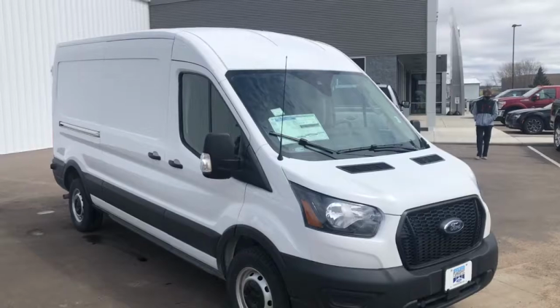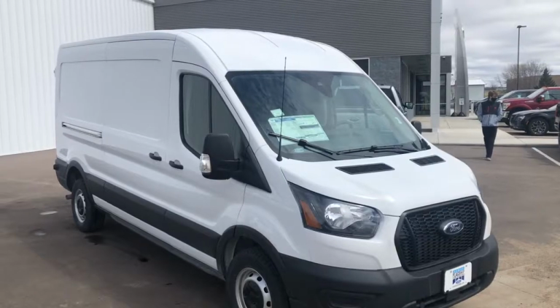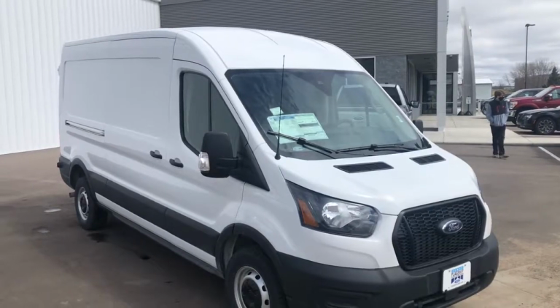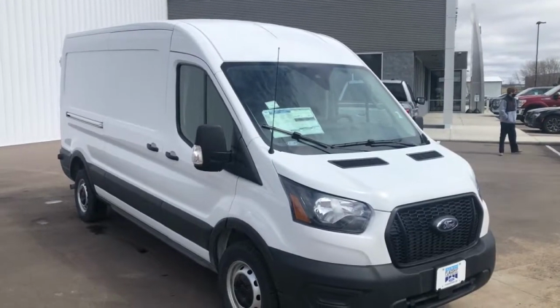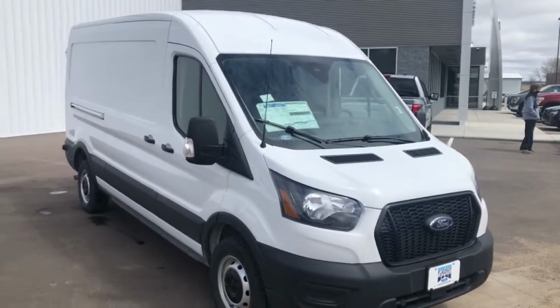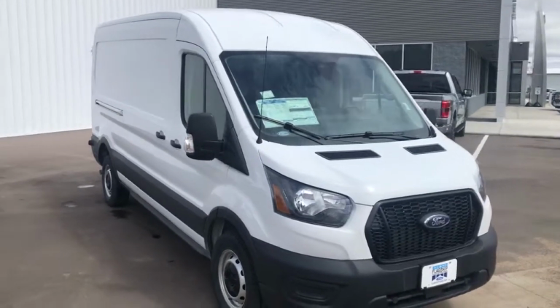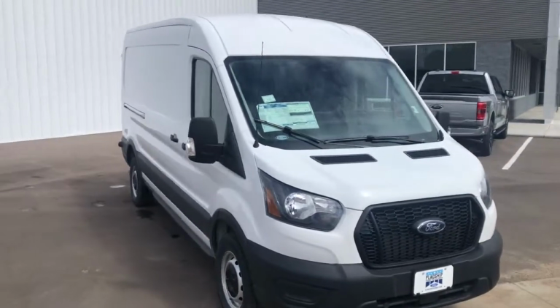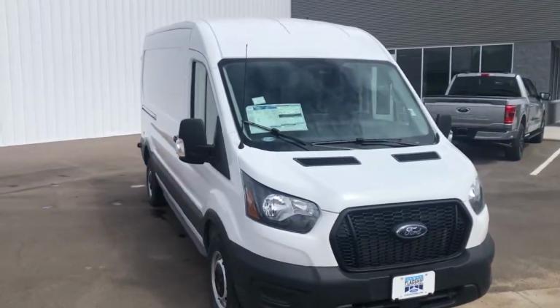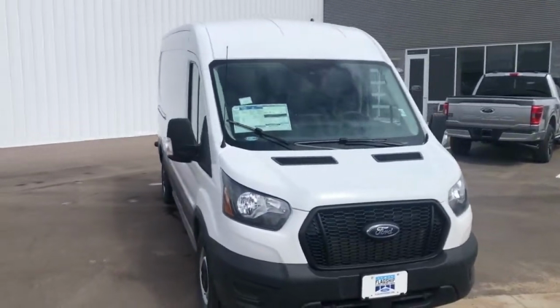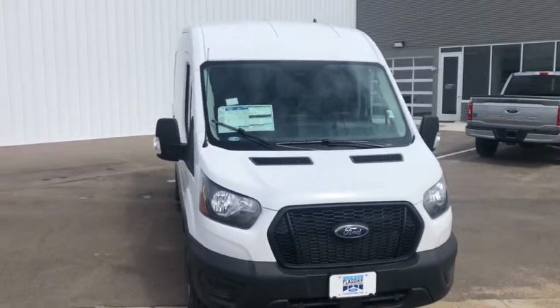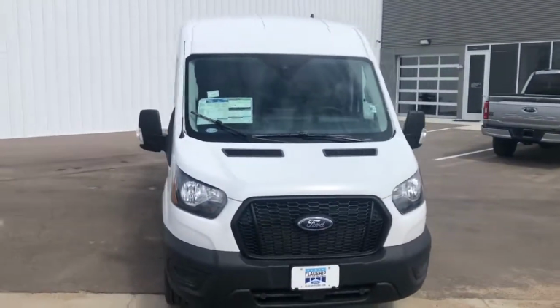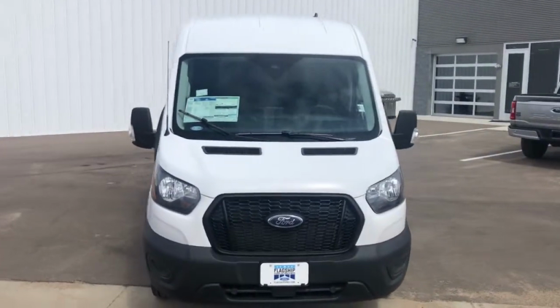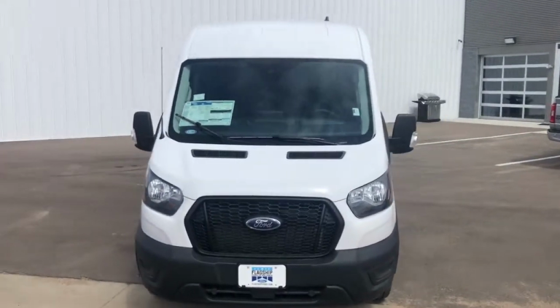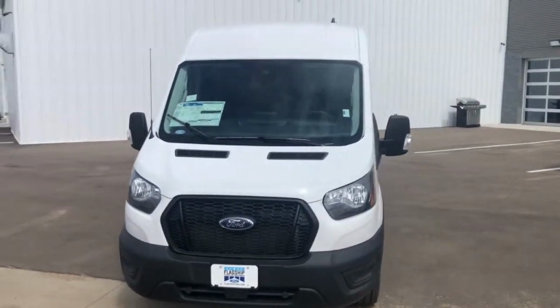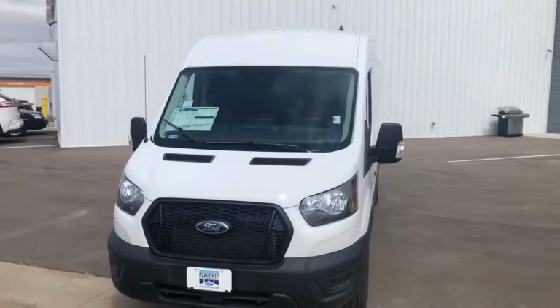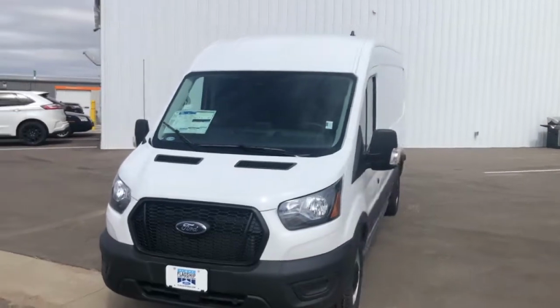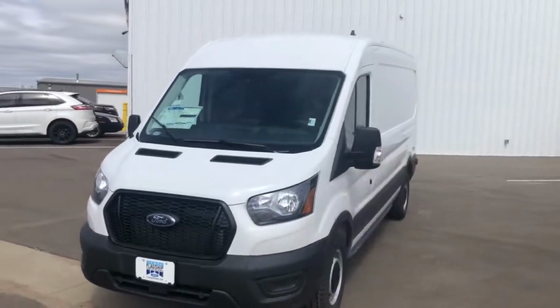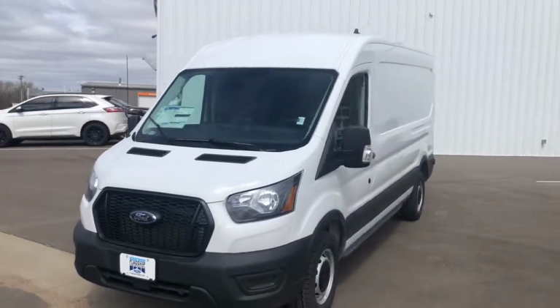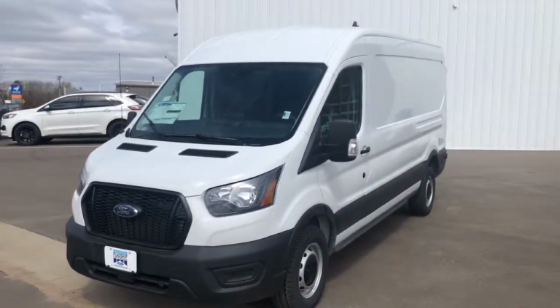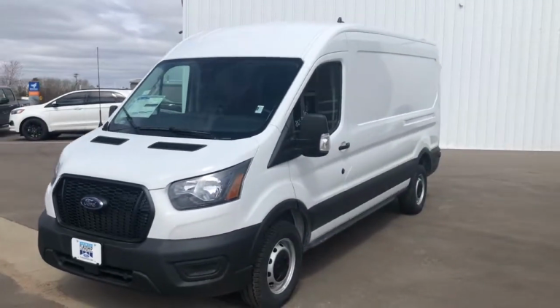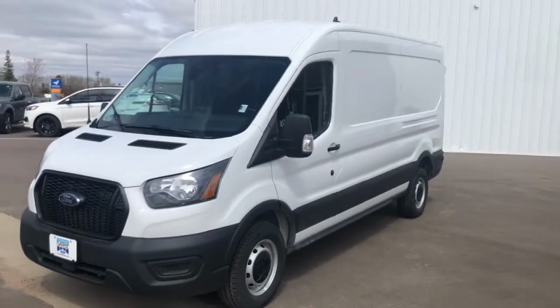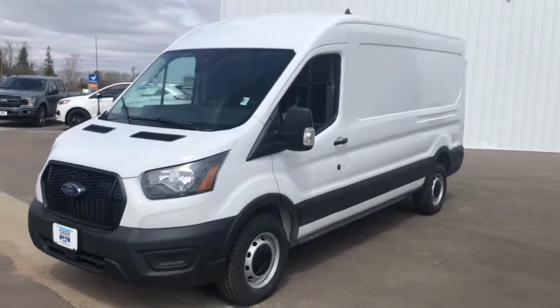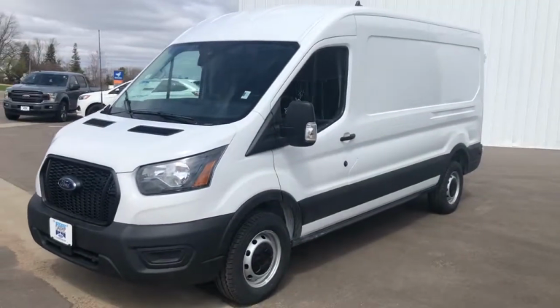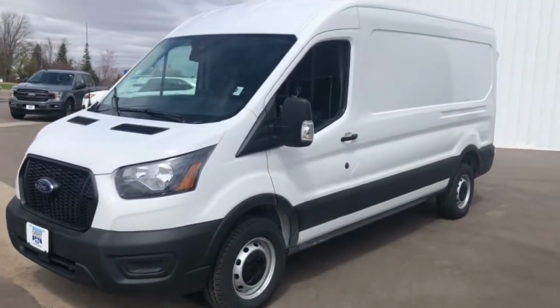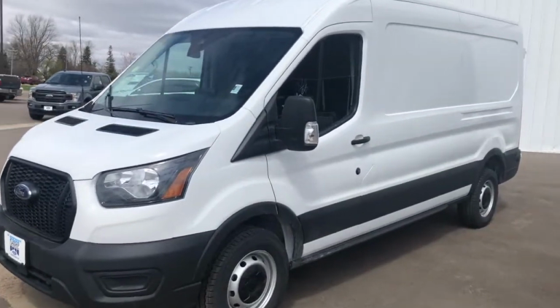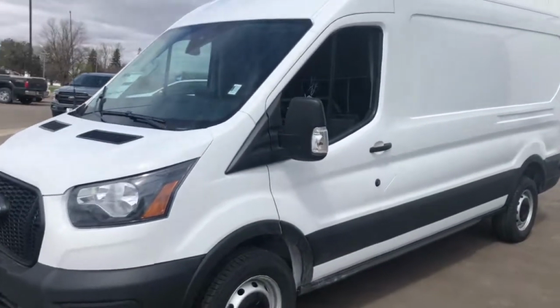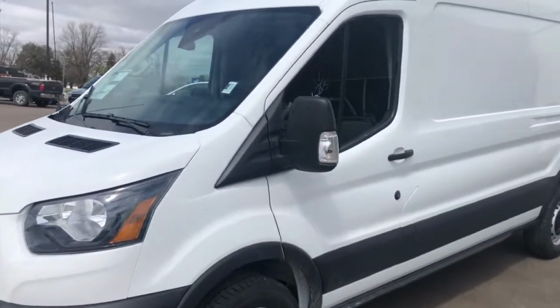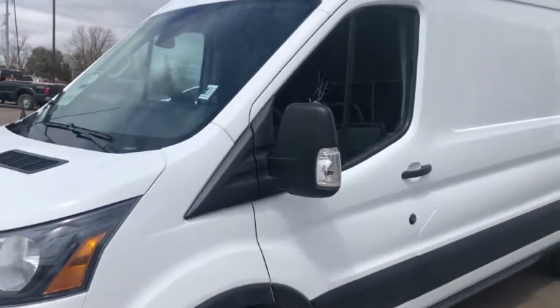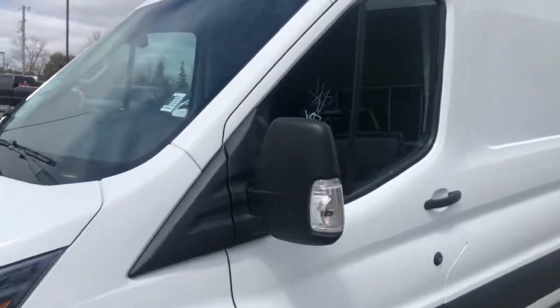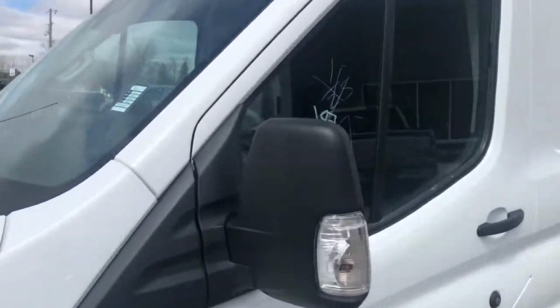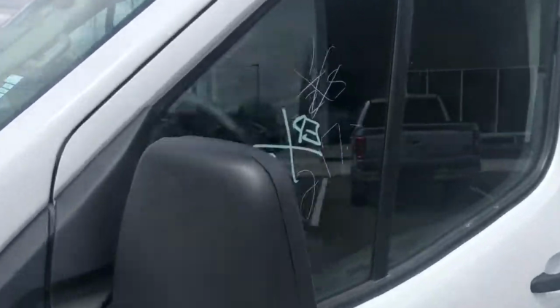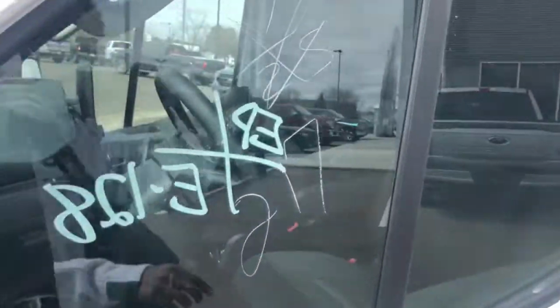Looking for your dream car? It could be the 2021 Ford Transit. Here's a Ford Transit, the passenger and cargo carrier that's adaptable to meet your unique needs.